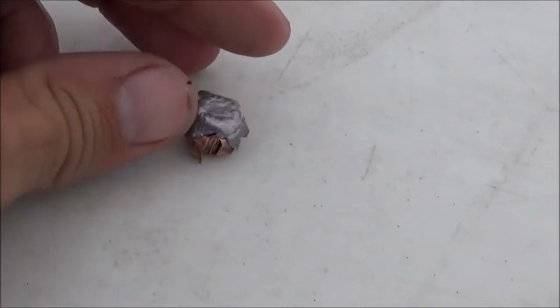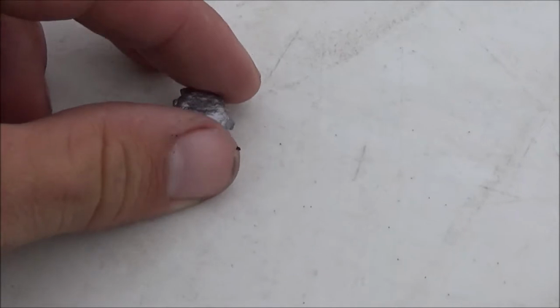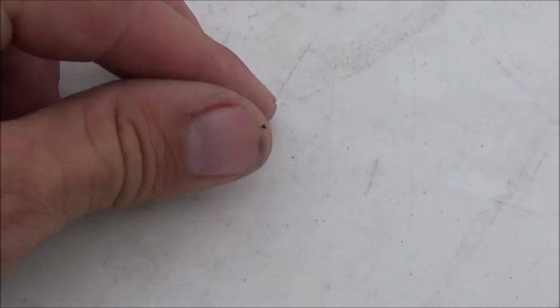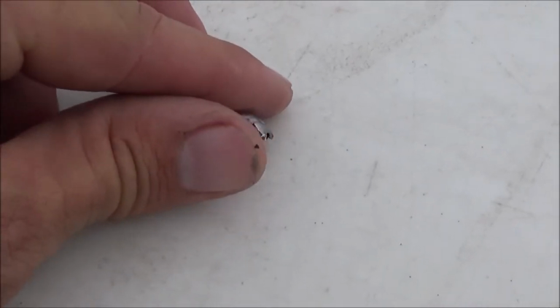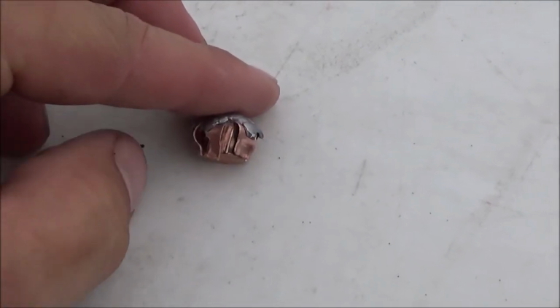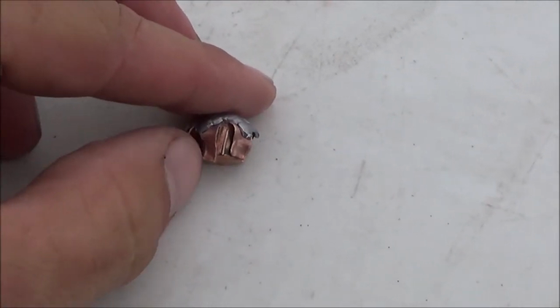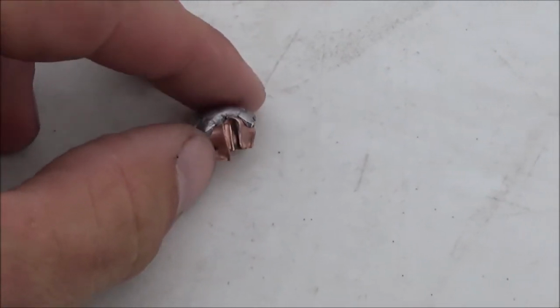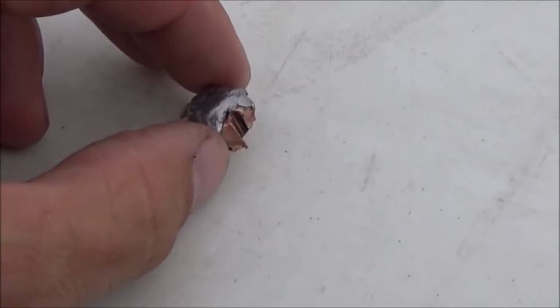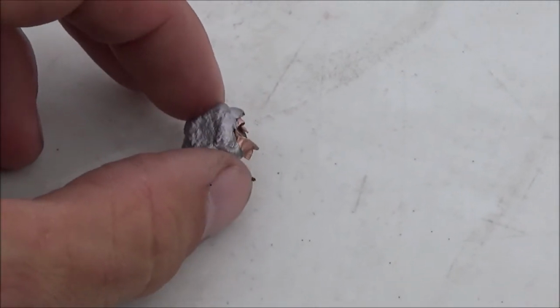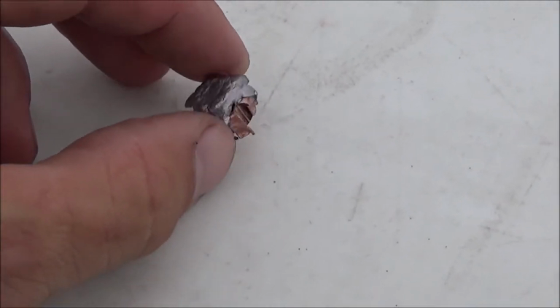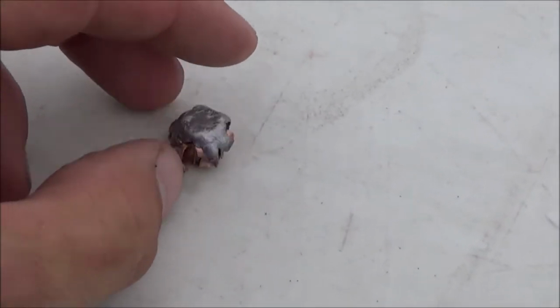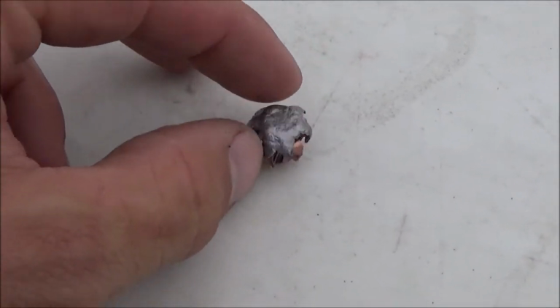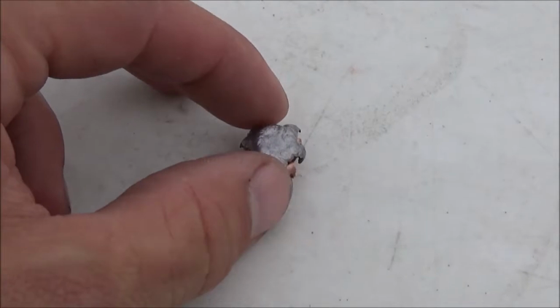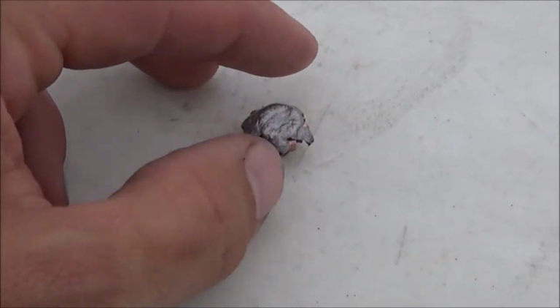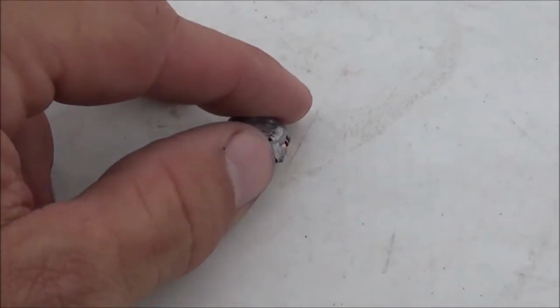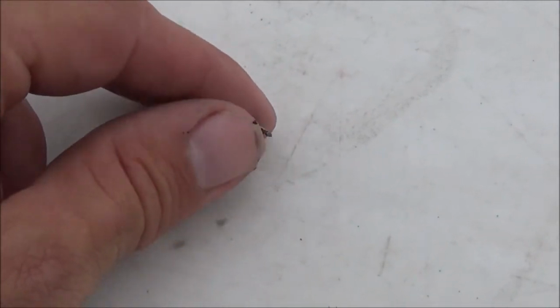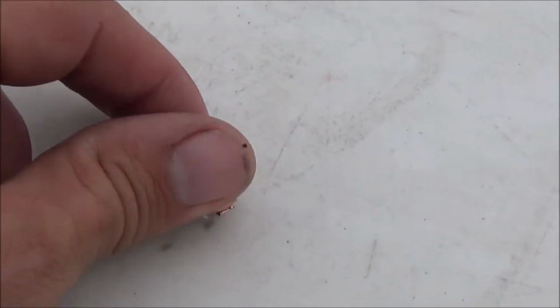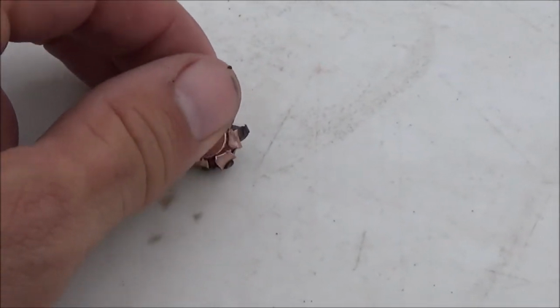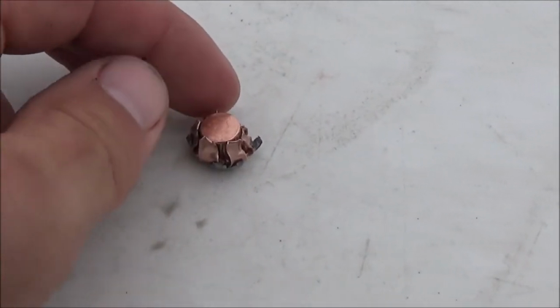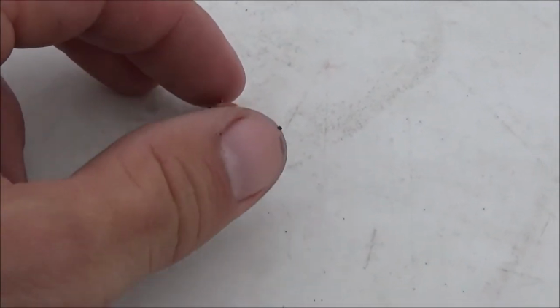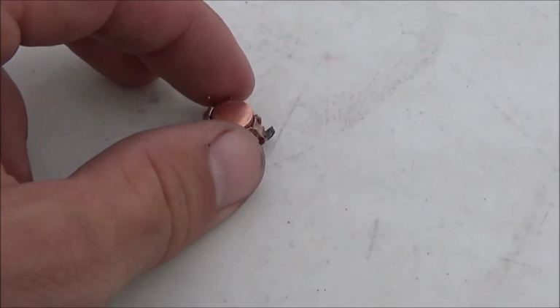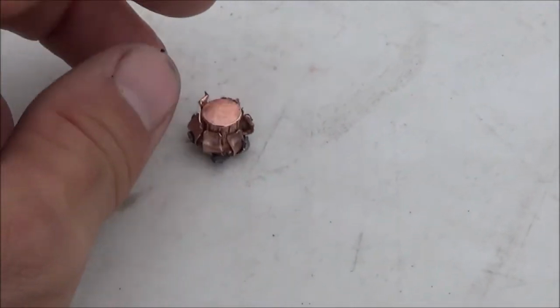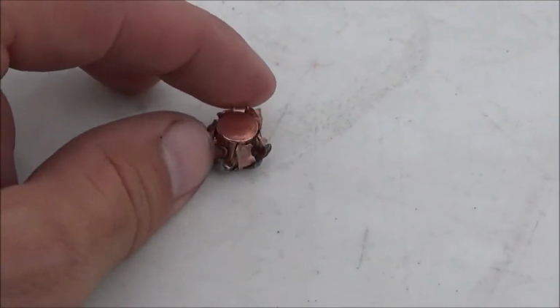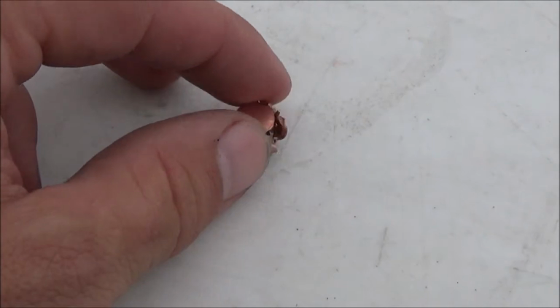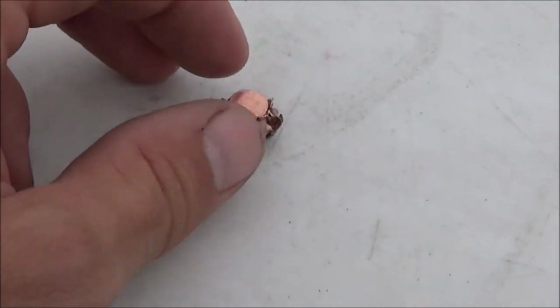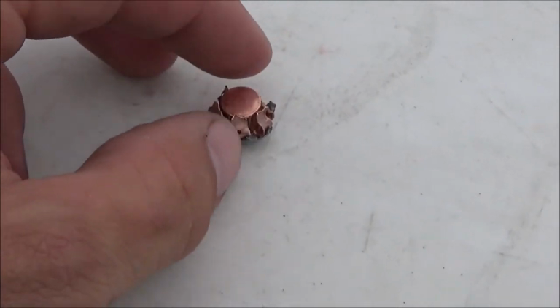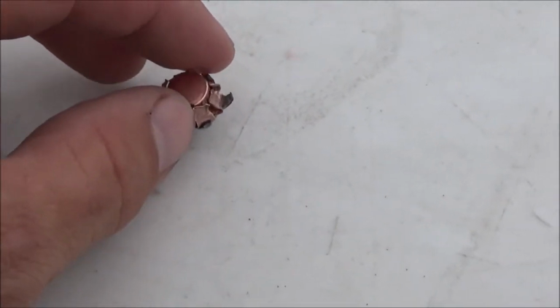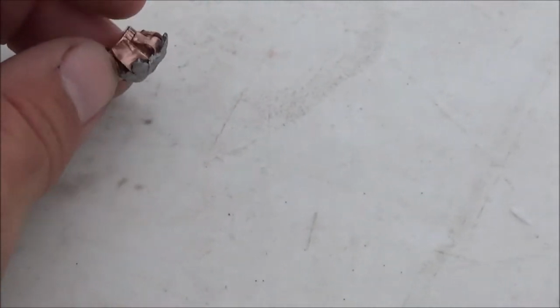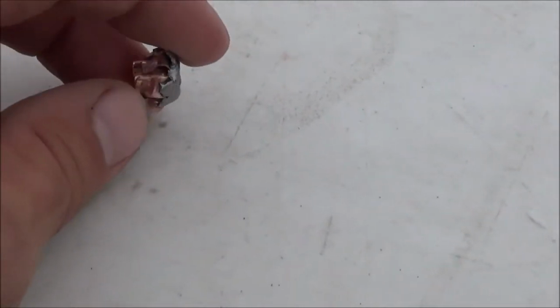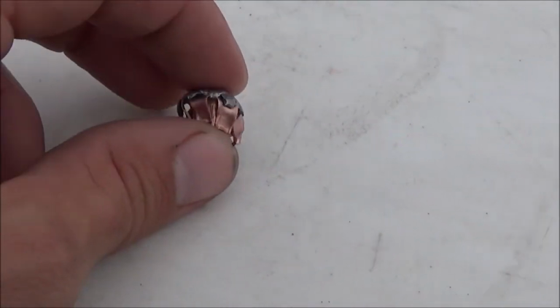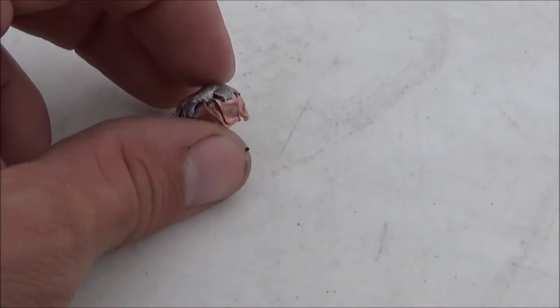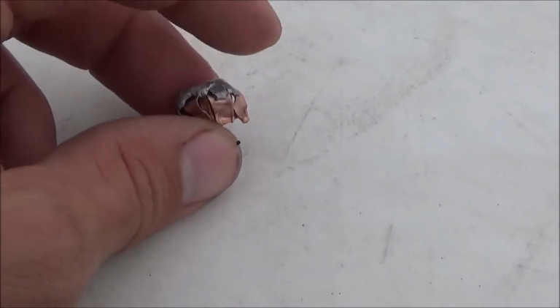Looks like it retained most of its weight. That's definitely a nice looking little bullet. I've said before in some forums that these things don't expand, but it looks like in three jugs of water they do okay, going fast enough out of the Glock 43 to actually expand open a little bit.